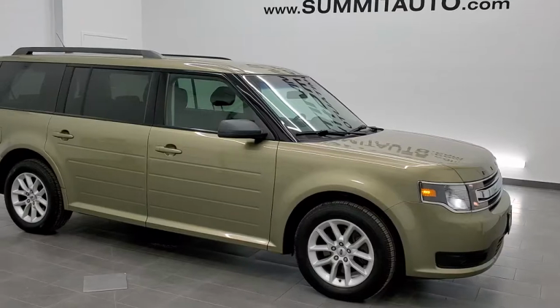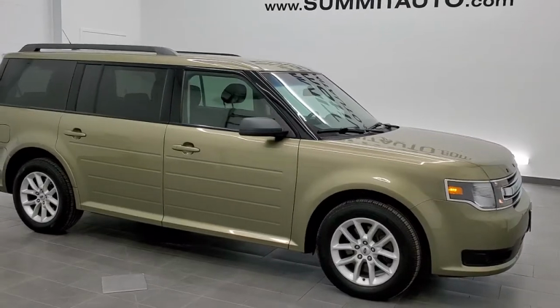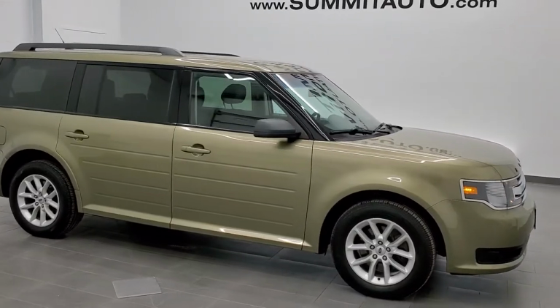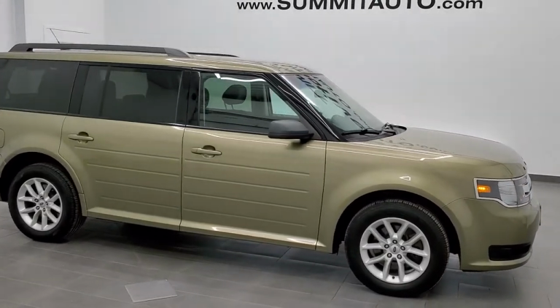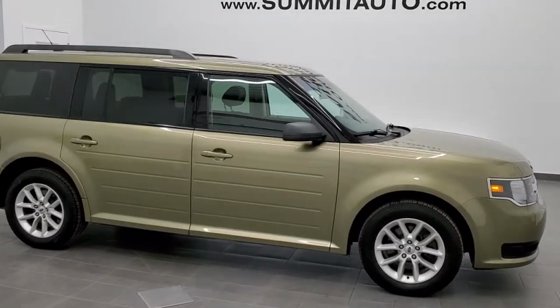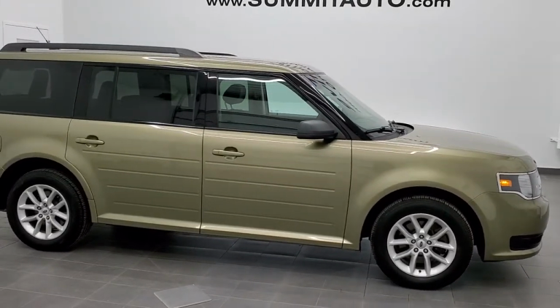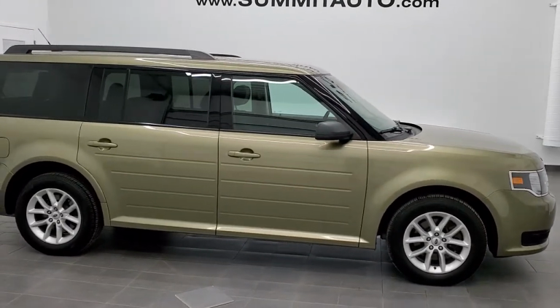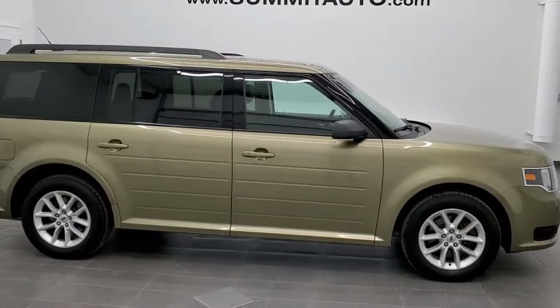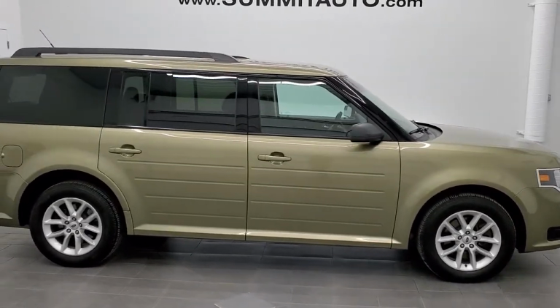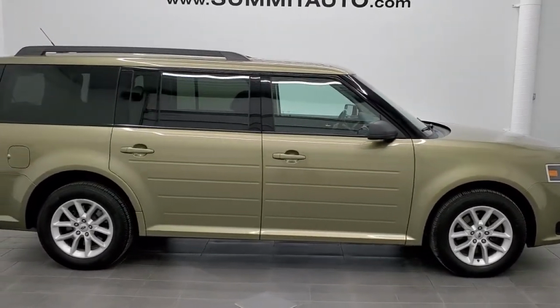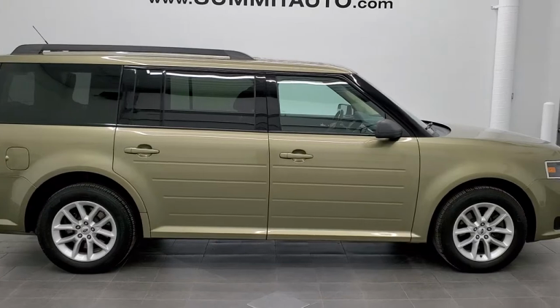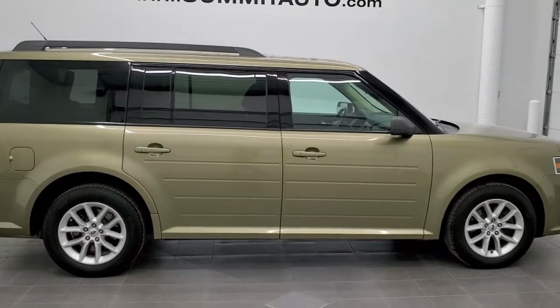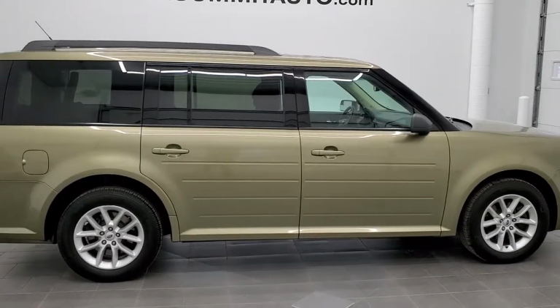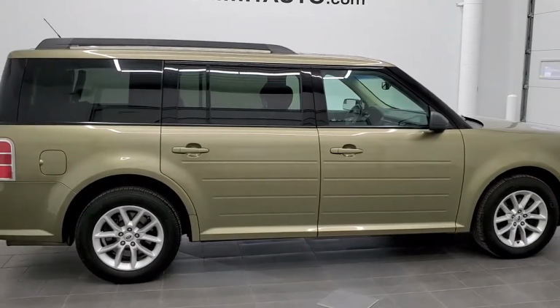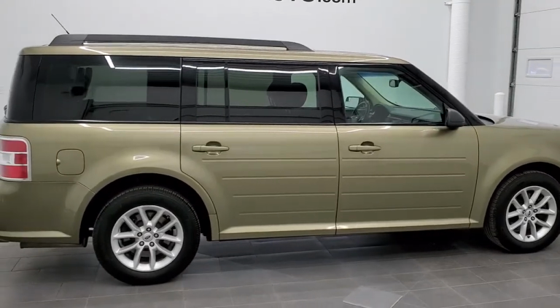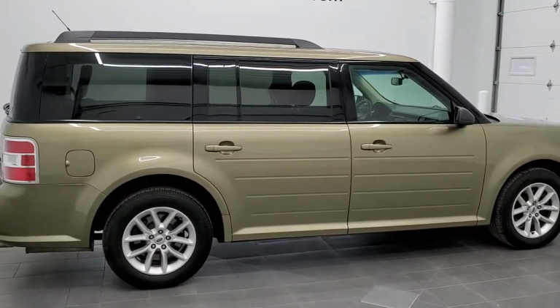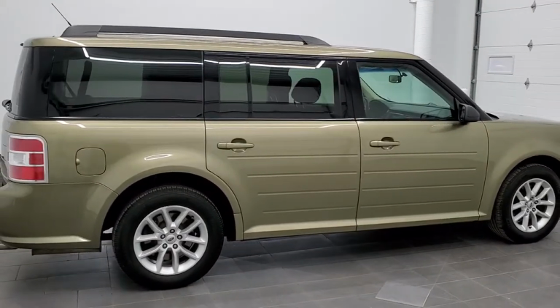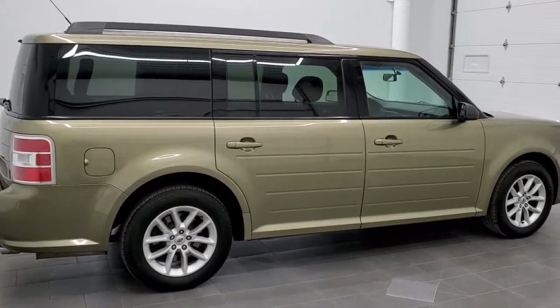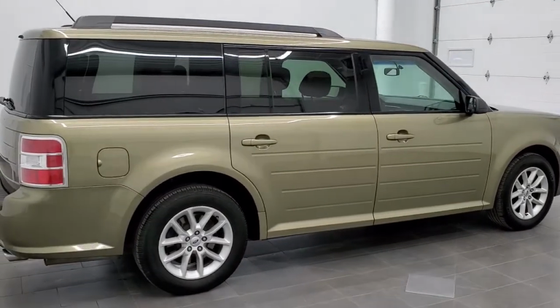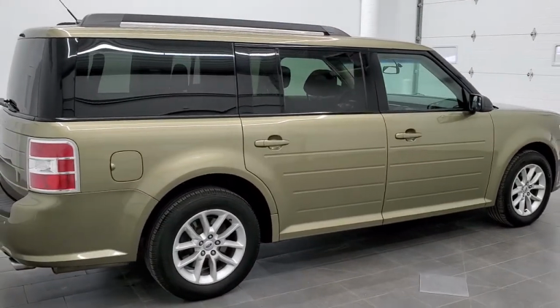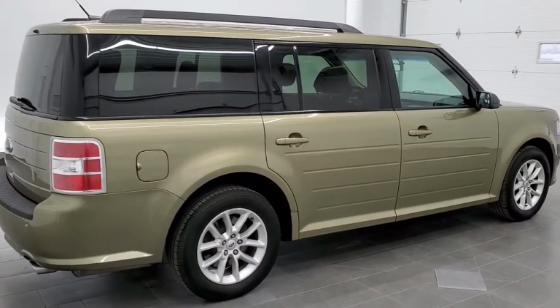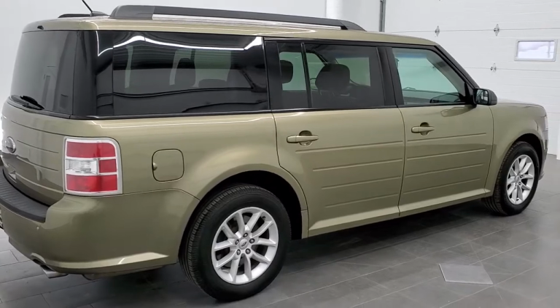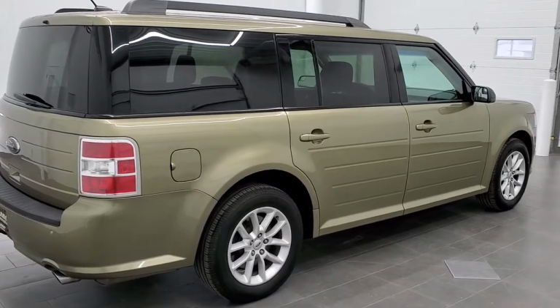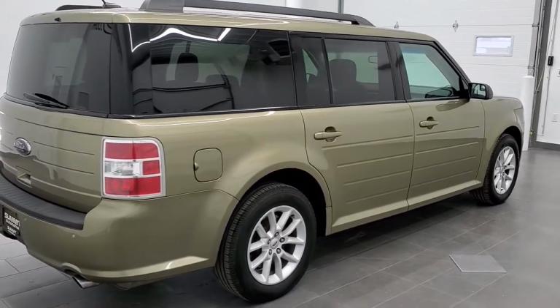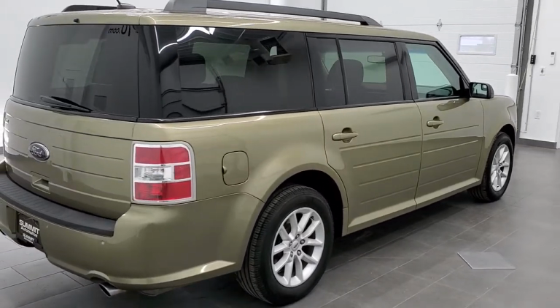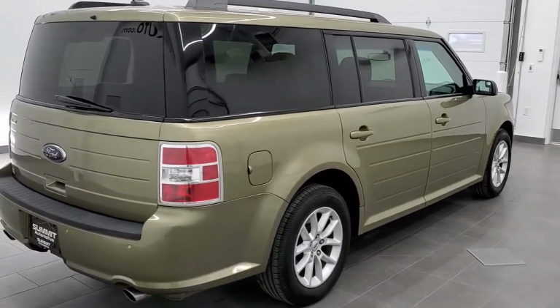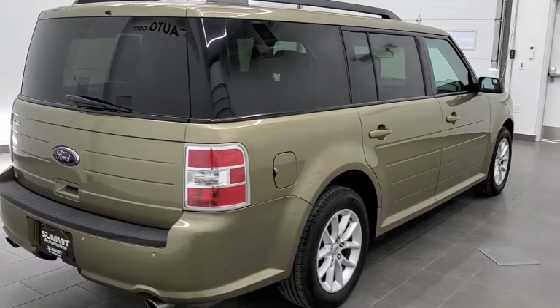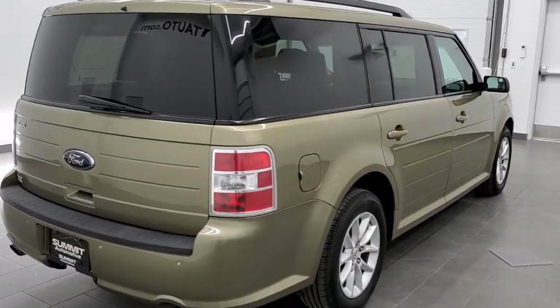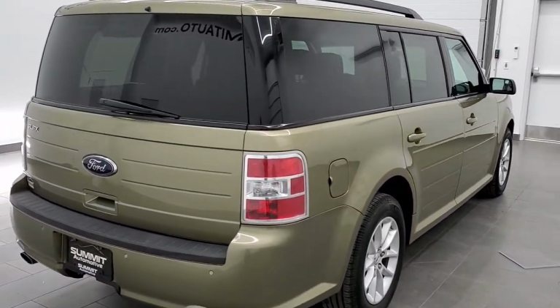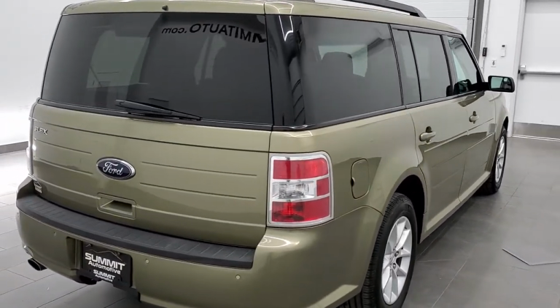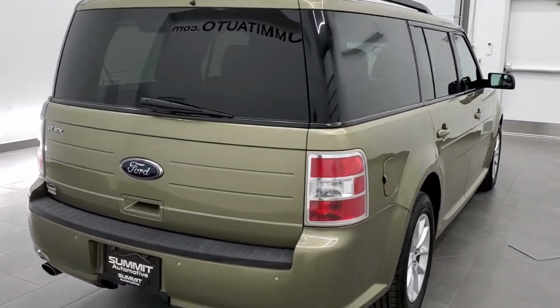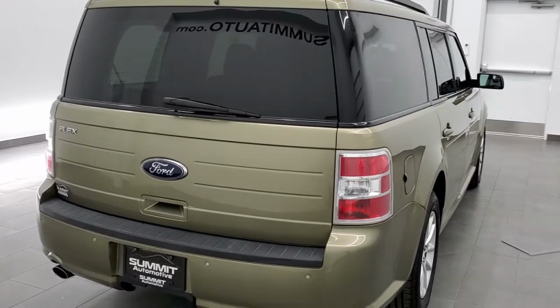This is stock number 11178A. We are here at Summit Automotive in Fond du Lac, Wisconsin, your new and used SUV headquarters. Today we are checking out this super clean 2013 Ford Flex SE front wheel drive.